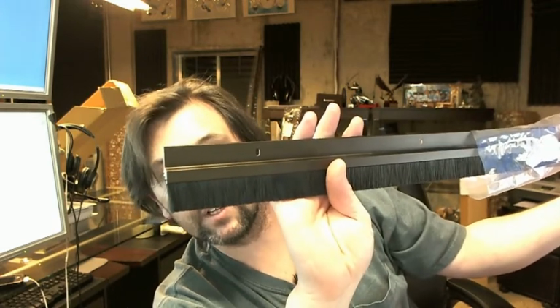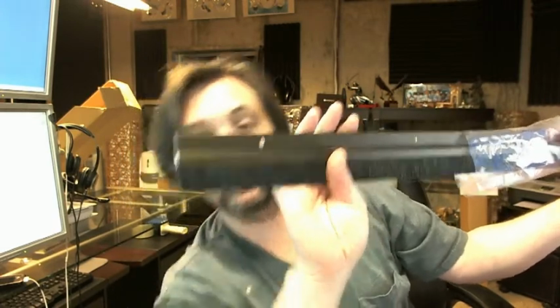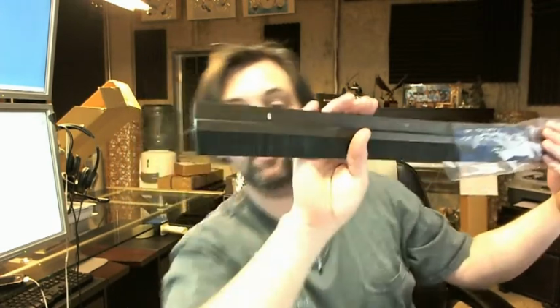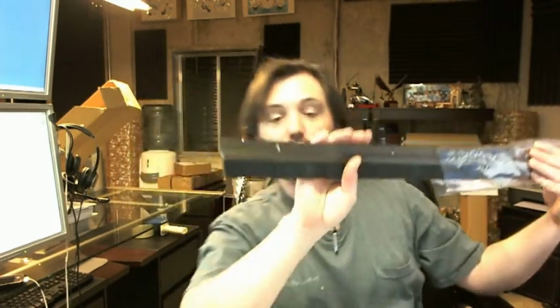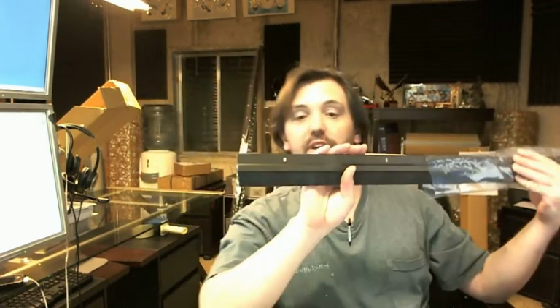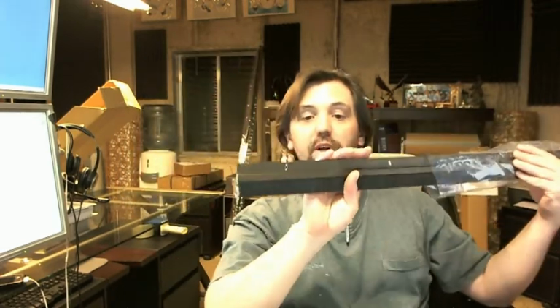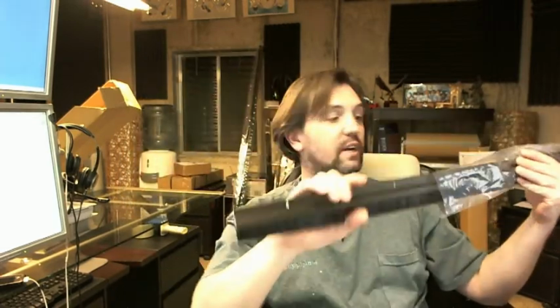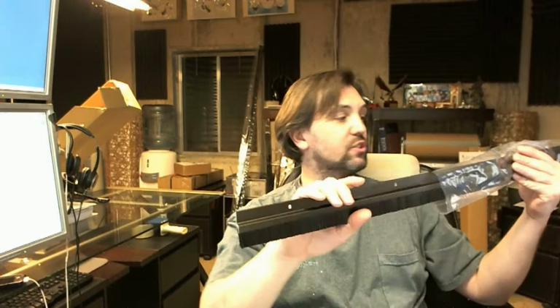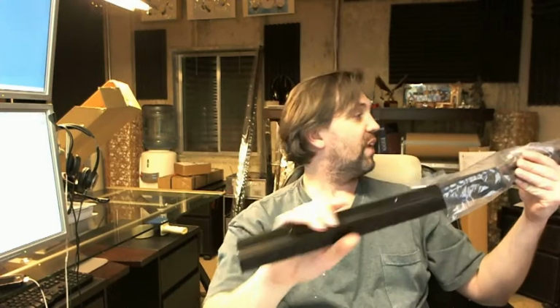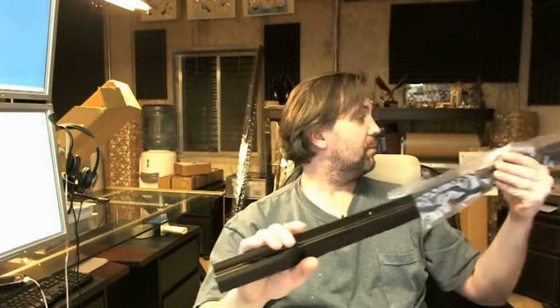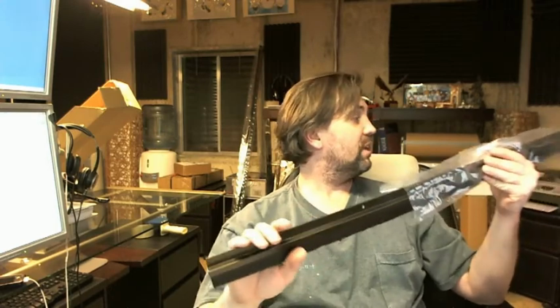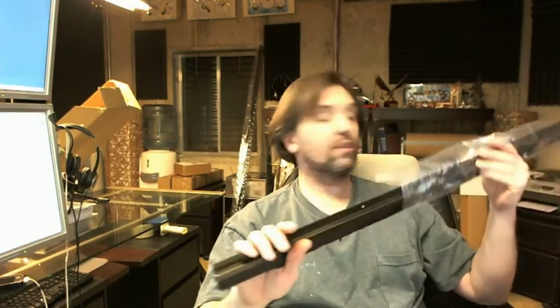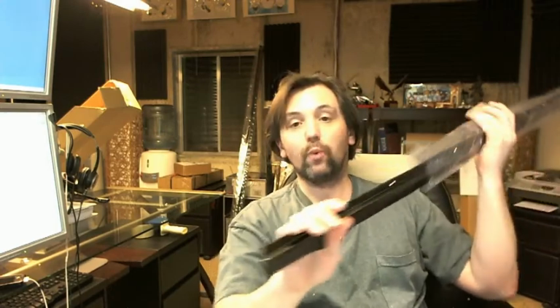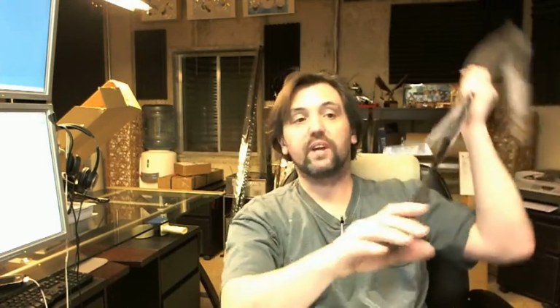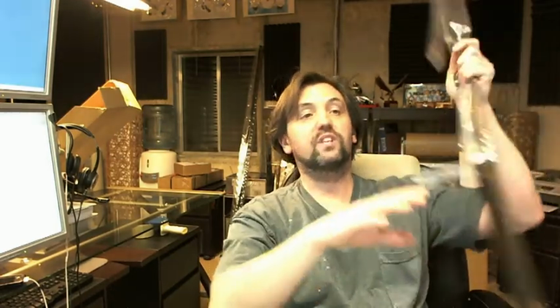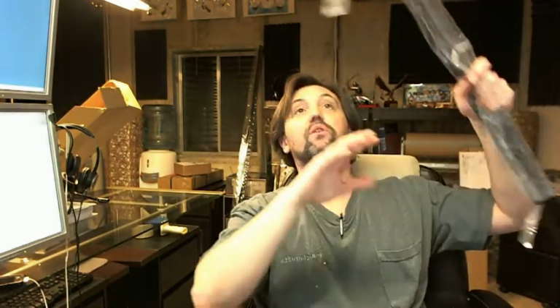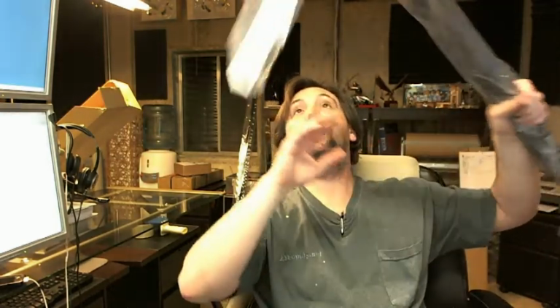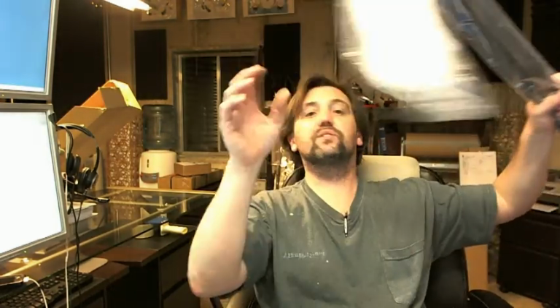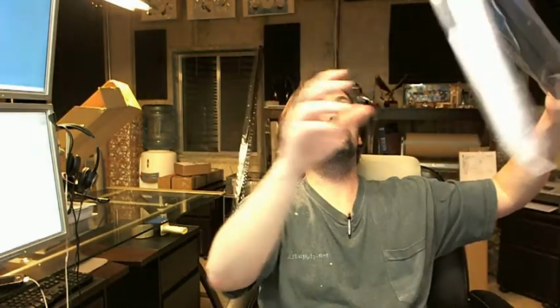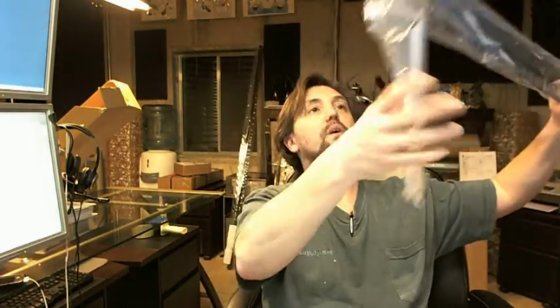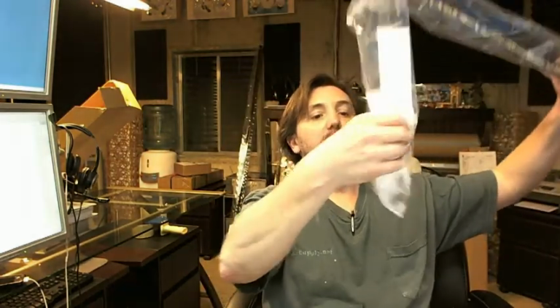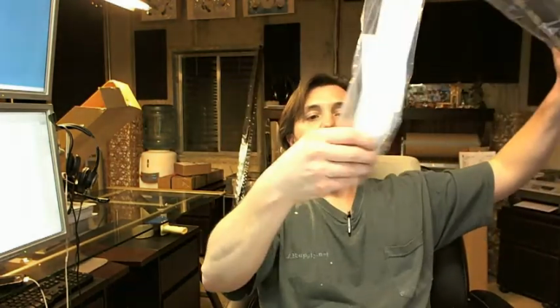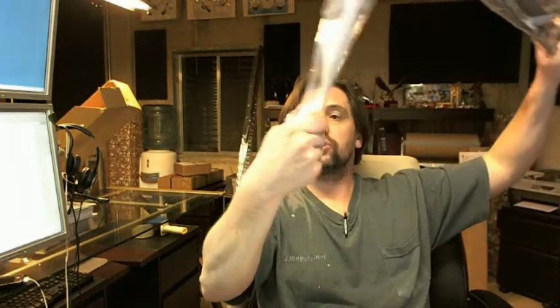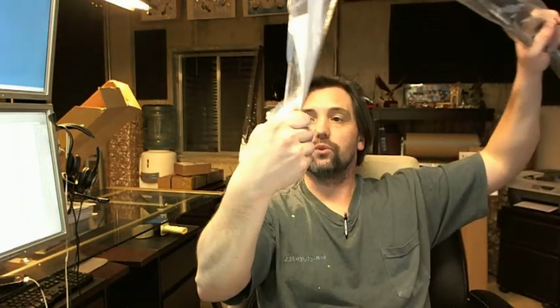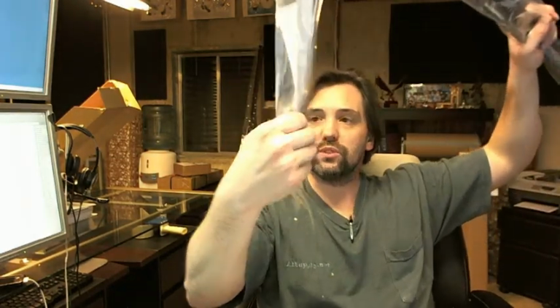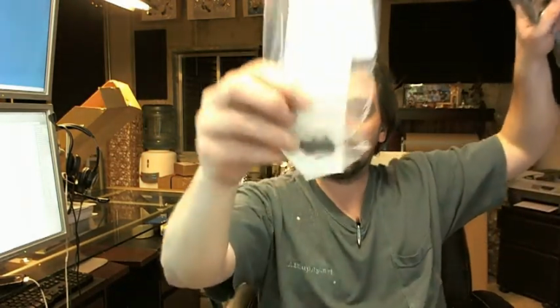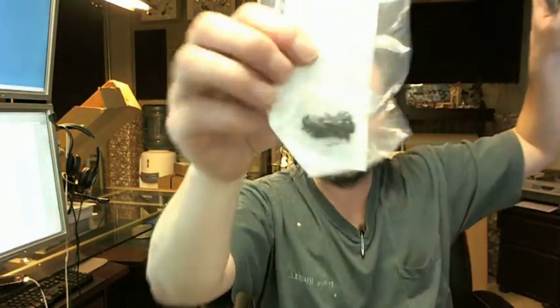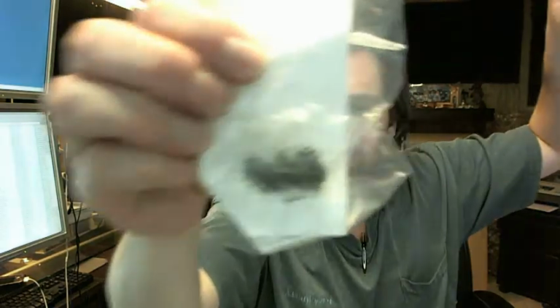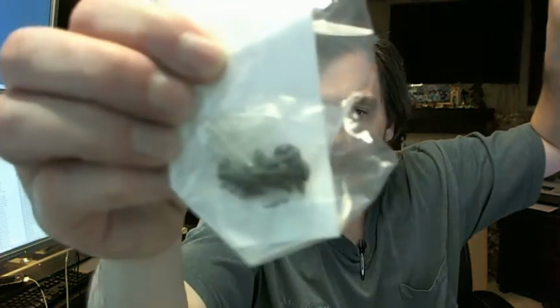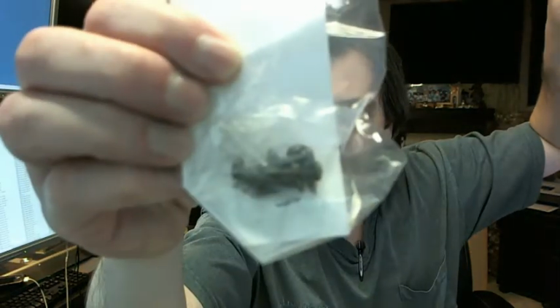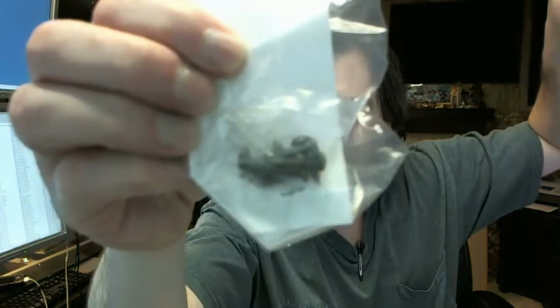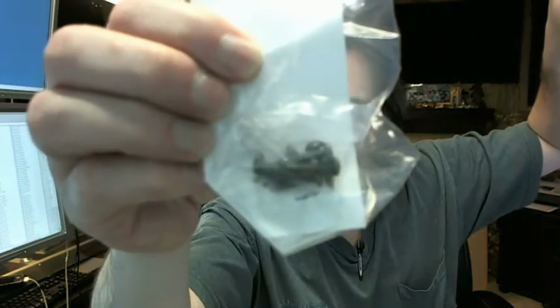You get a much better picture of it on the website. It's also available in several lengths, and screws are included in a complimentary finish.